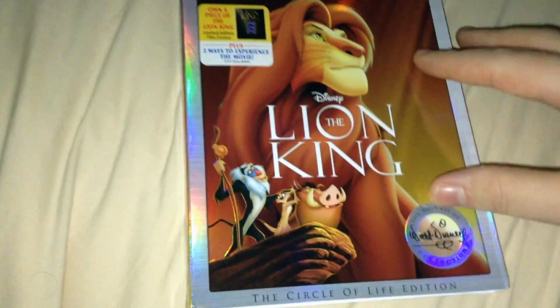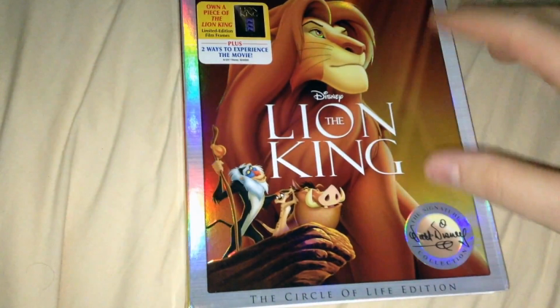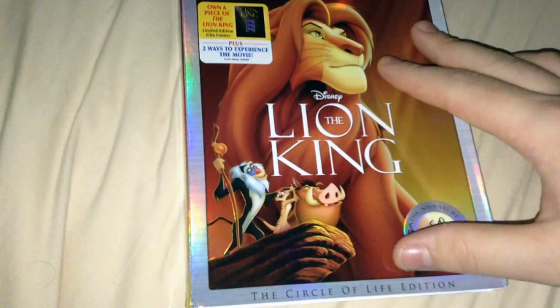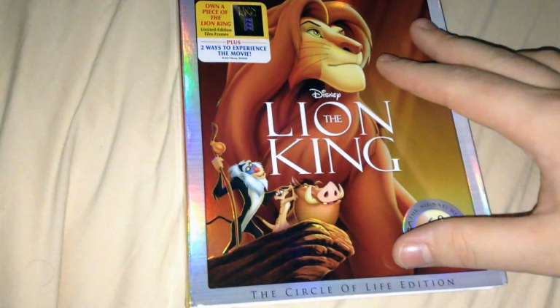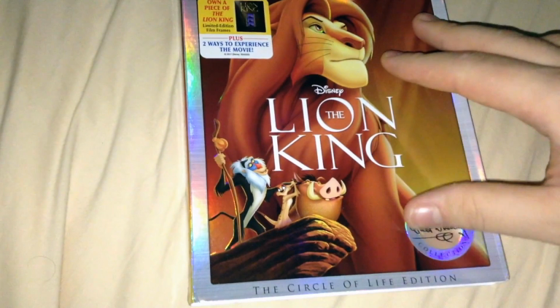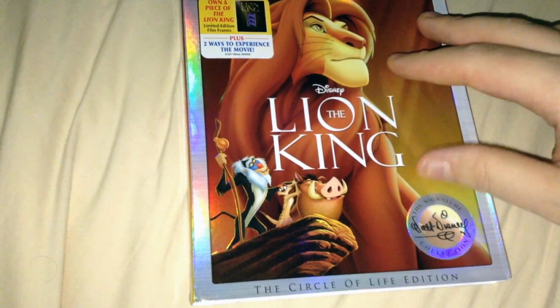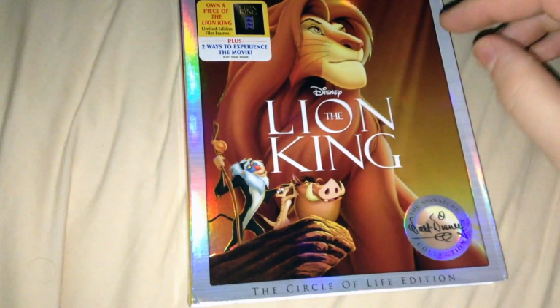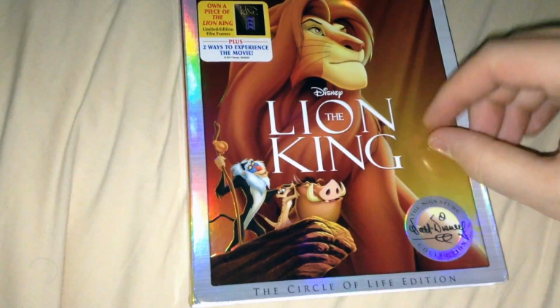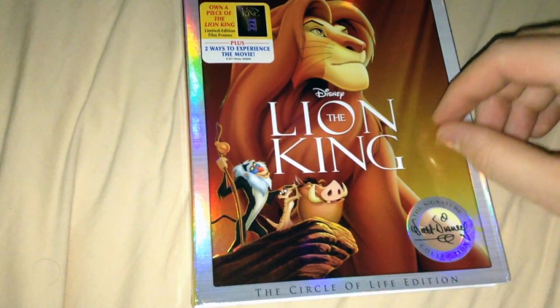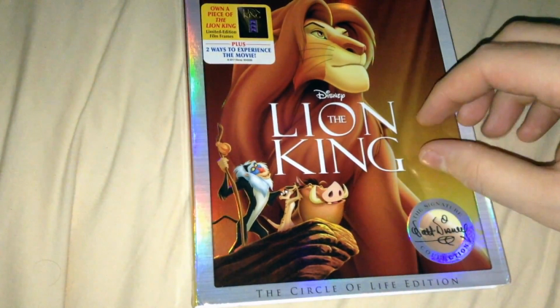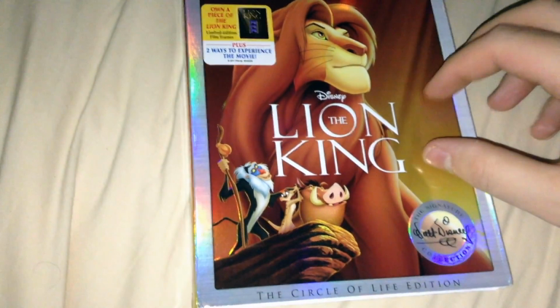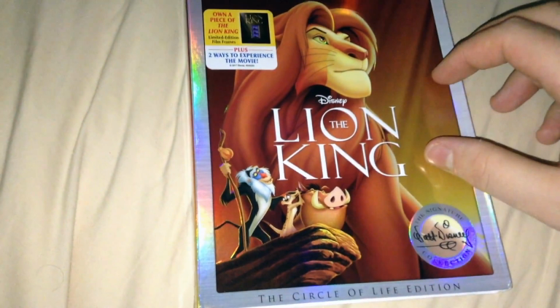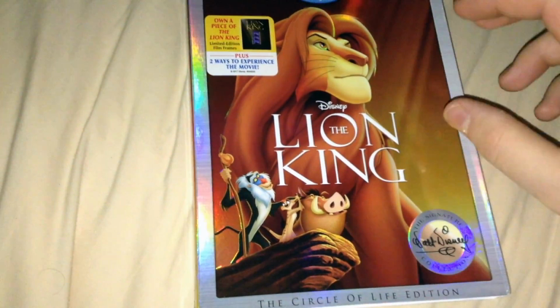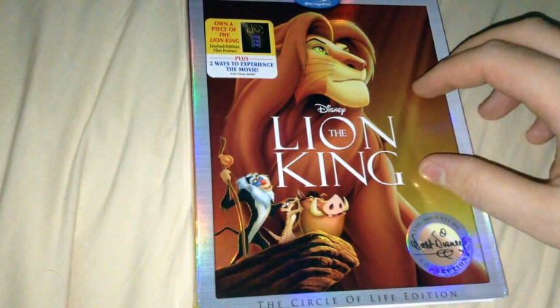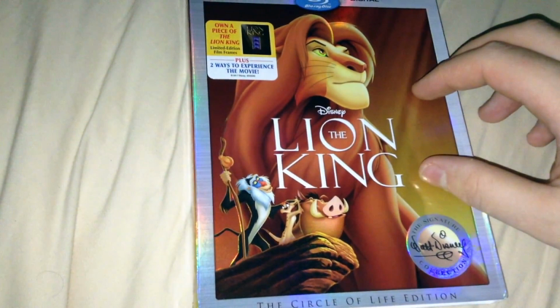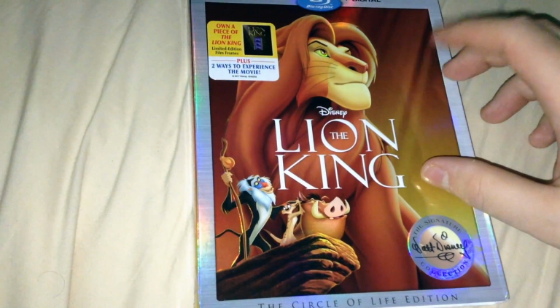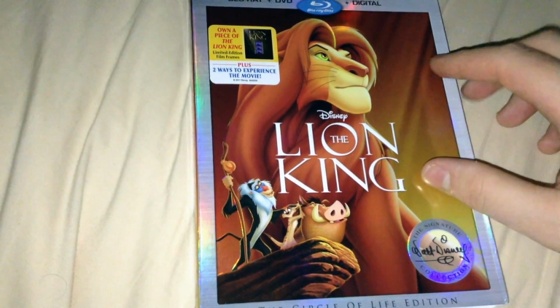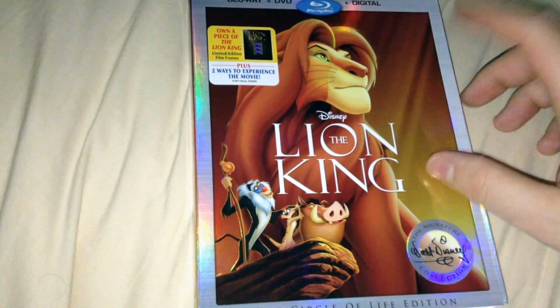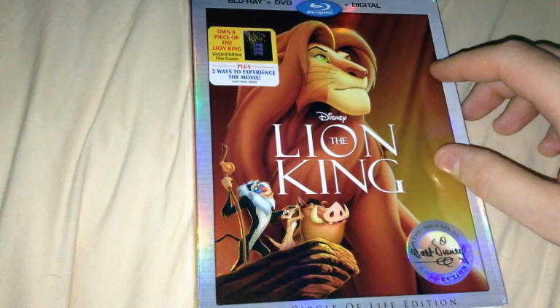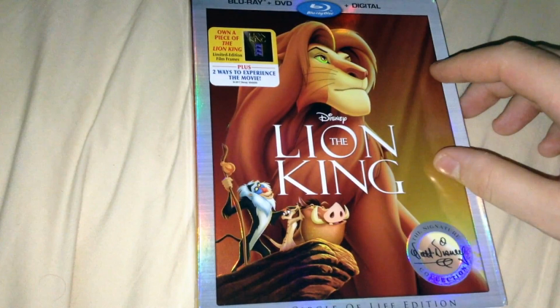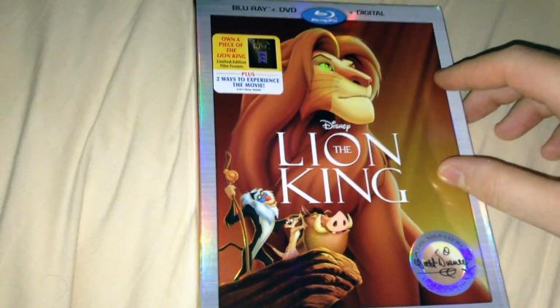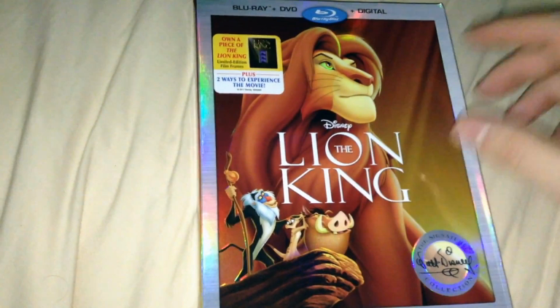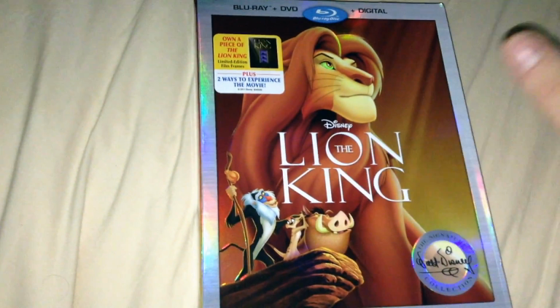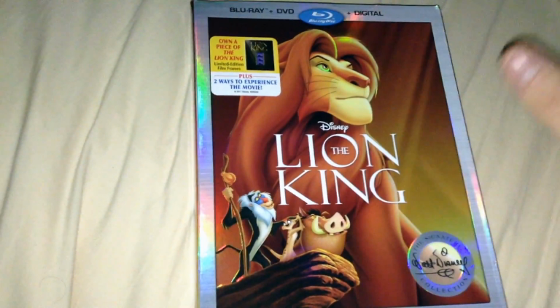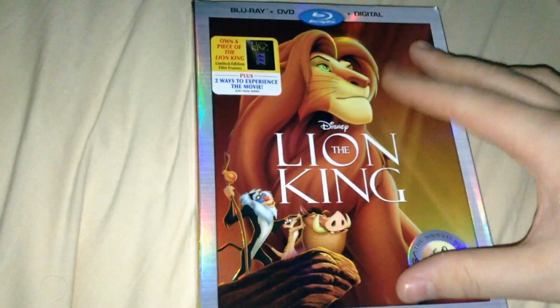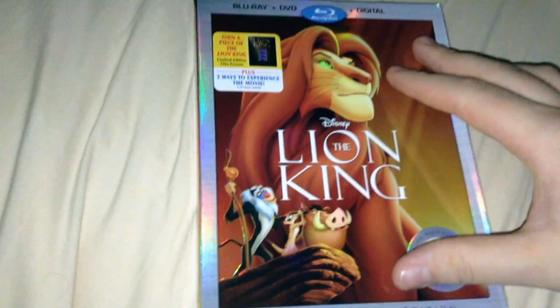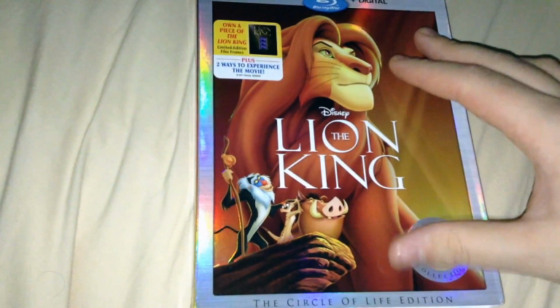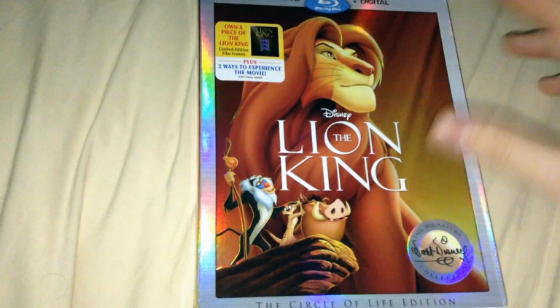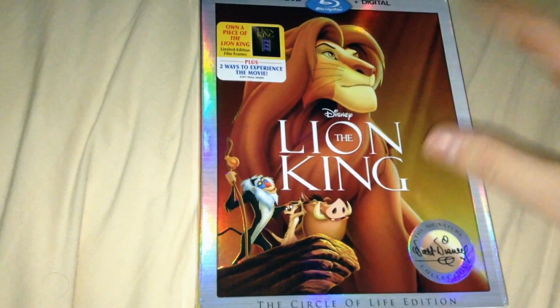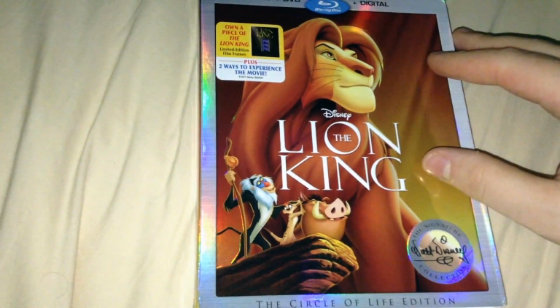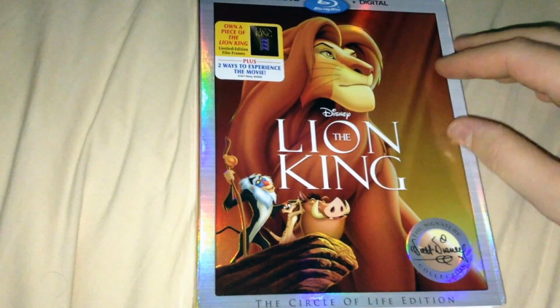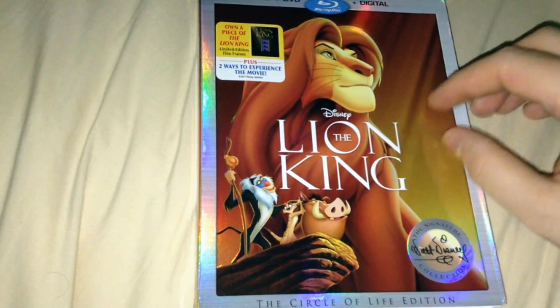I got the original film because I haven't seen it in years. I do like the film, even though it's not my favorite Disney movie — it's definitely a good one.